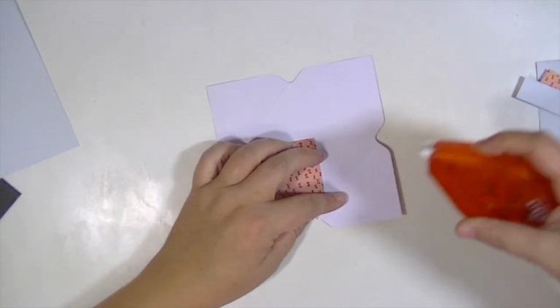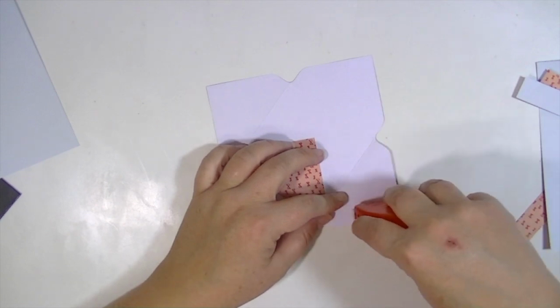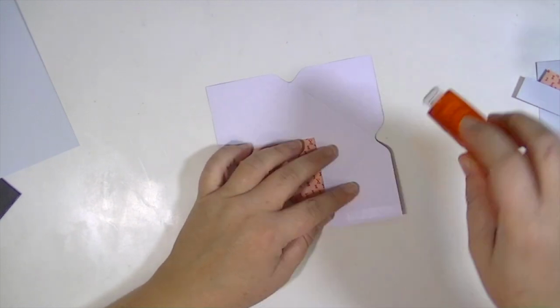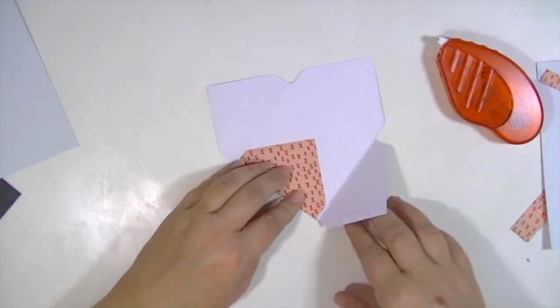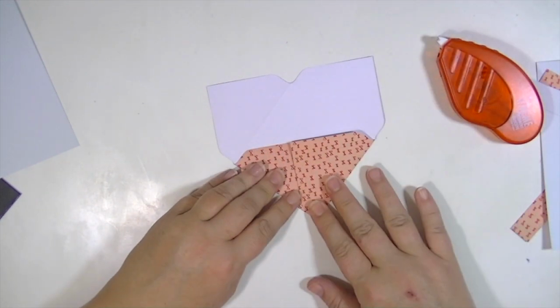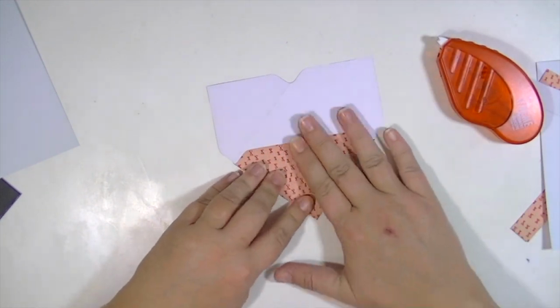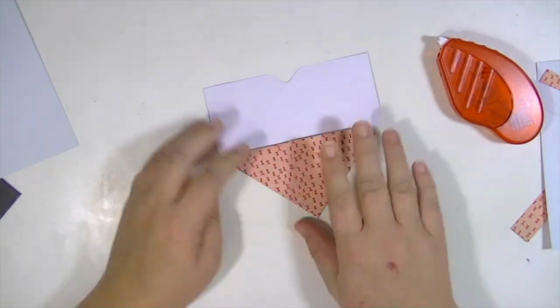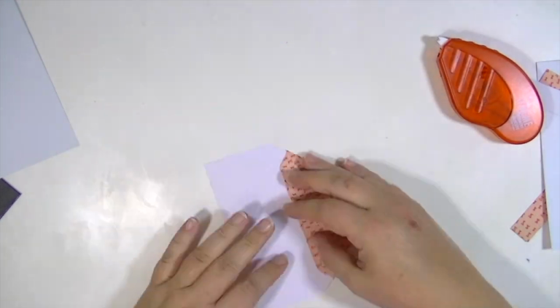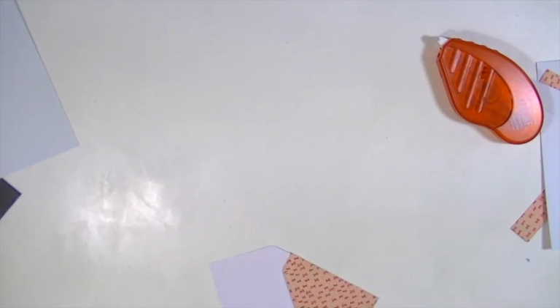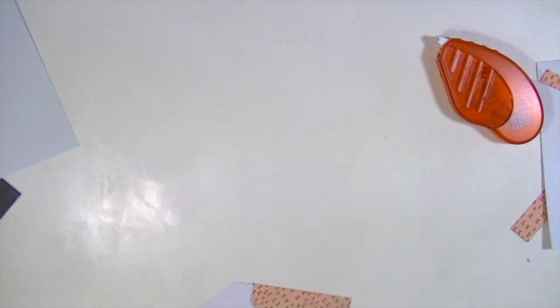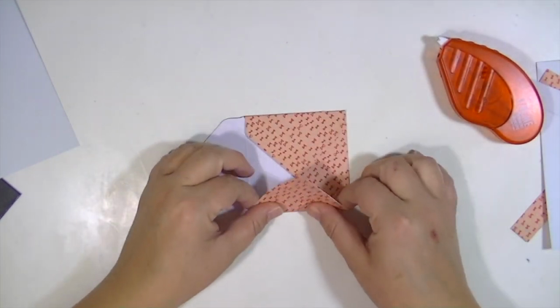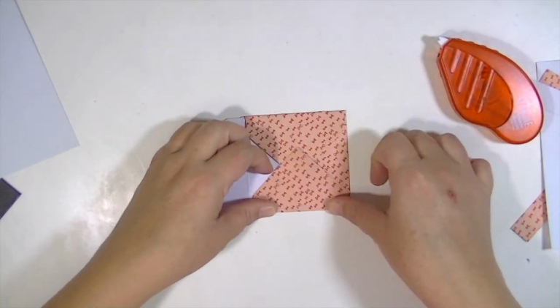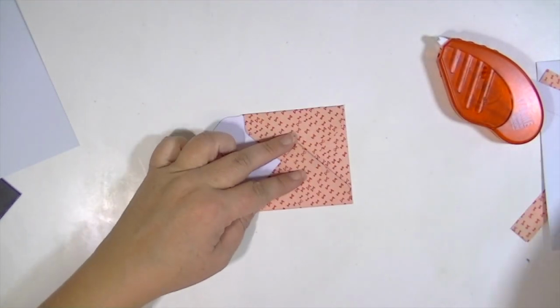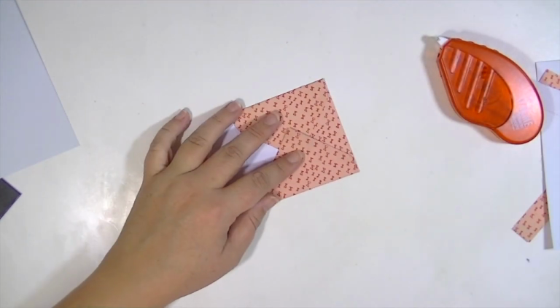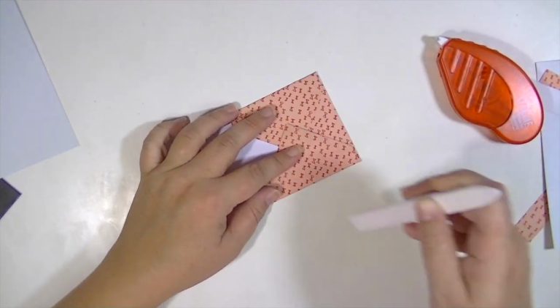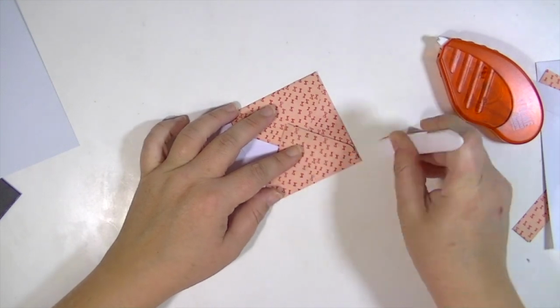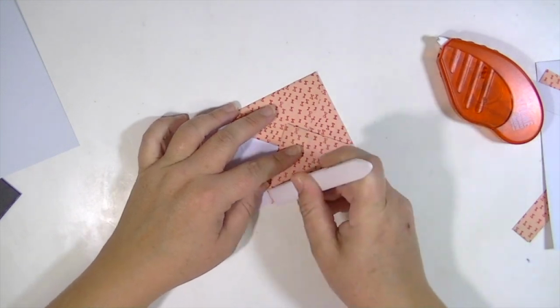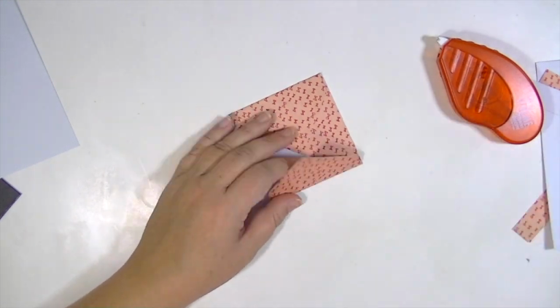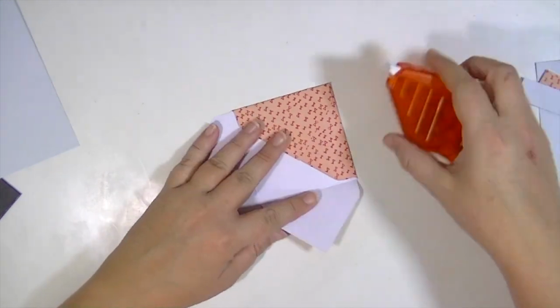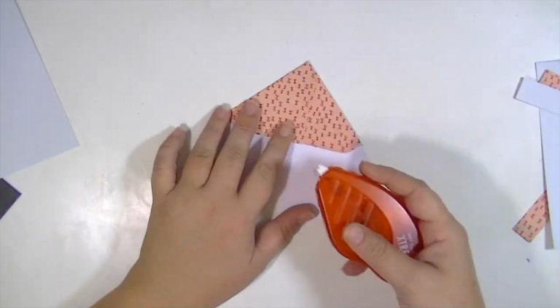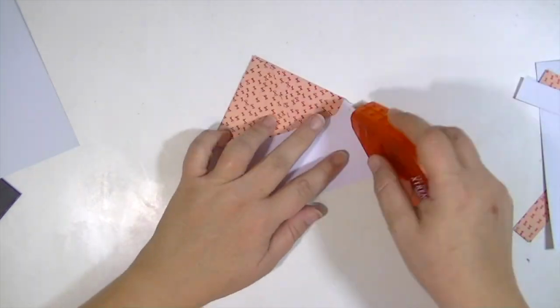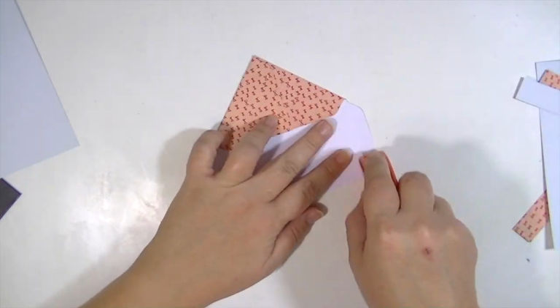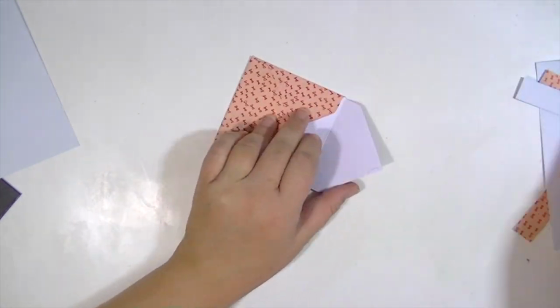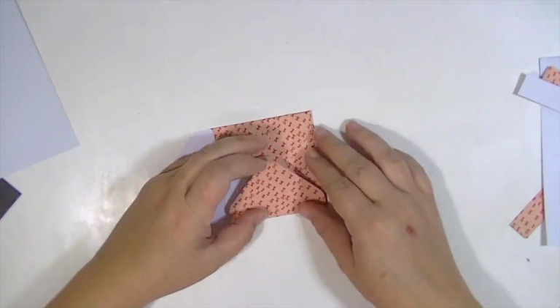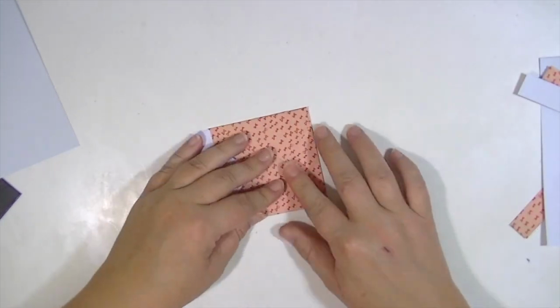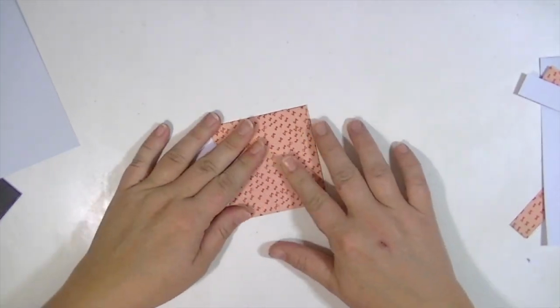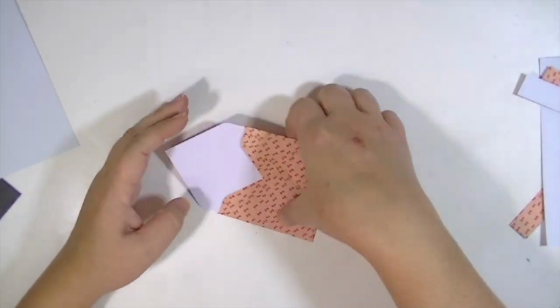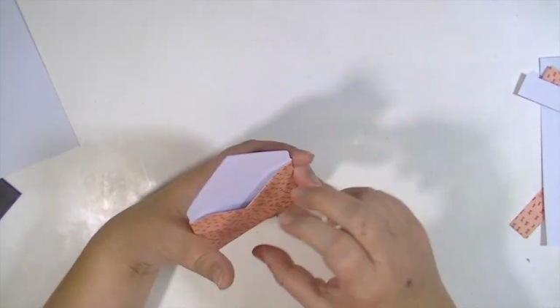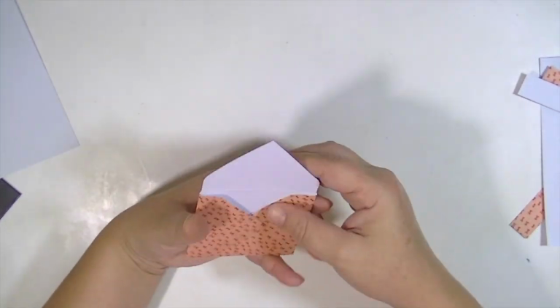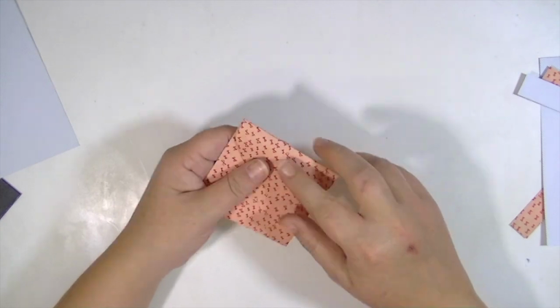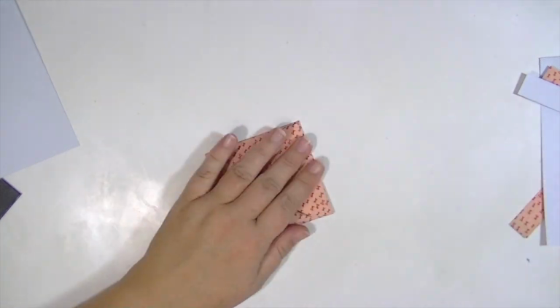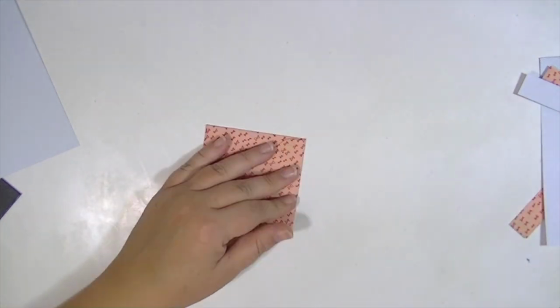So now I'm just creating the little envelope using some adhesive to close it and my bone folder to make sure that it's nice and creased, and I'm going to fold them up.